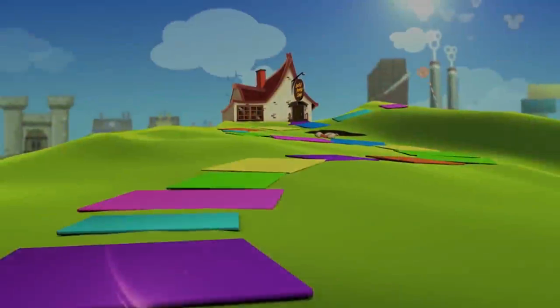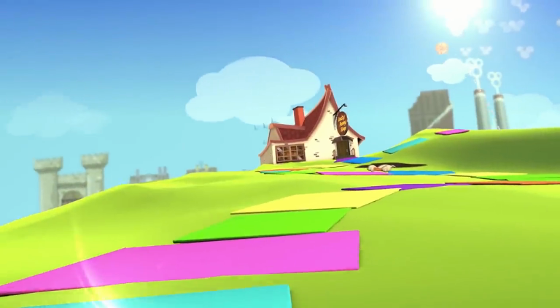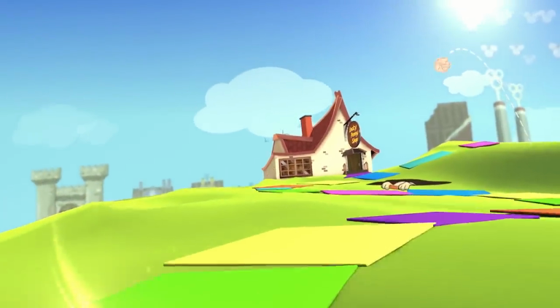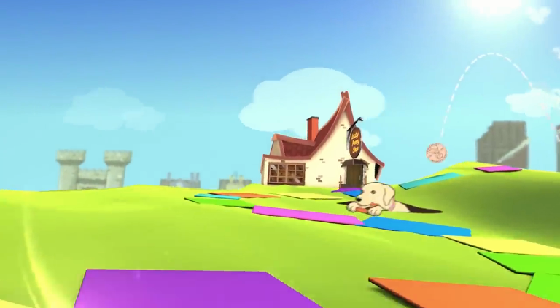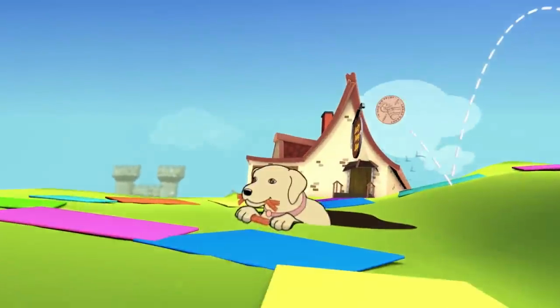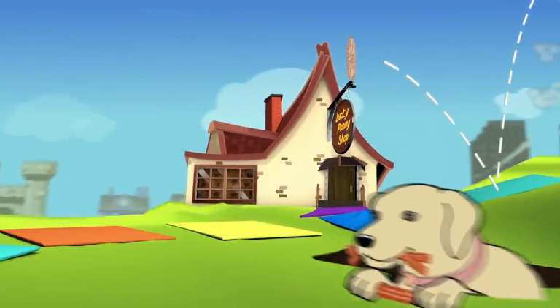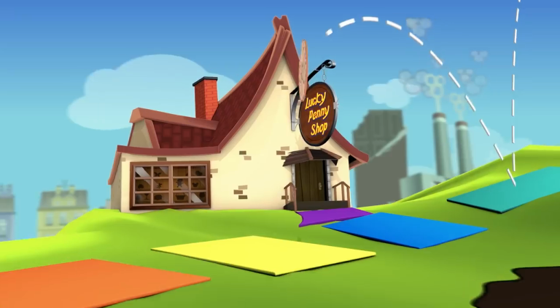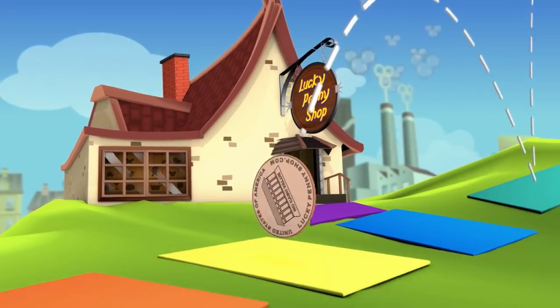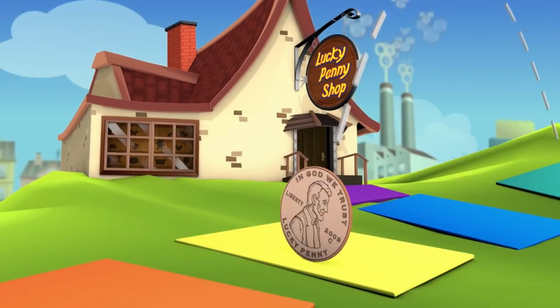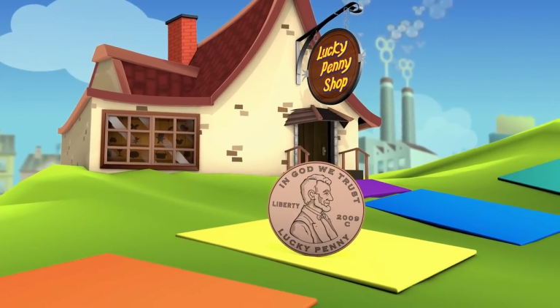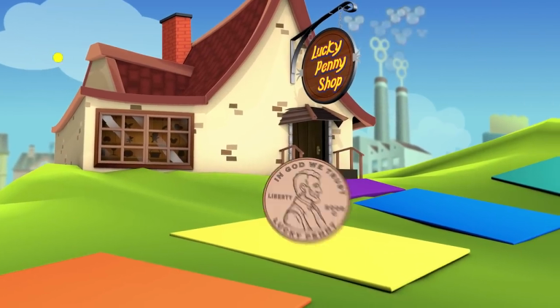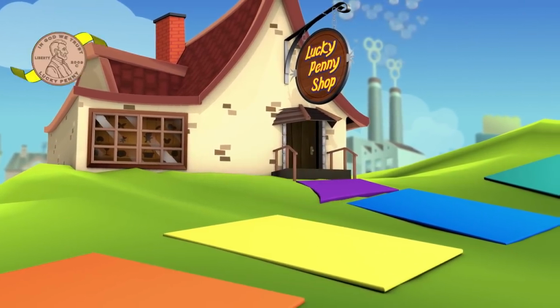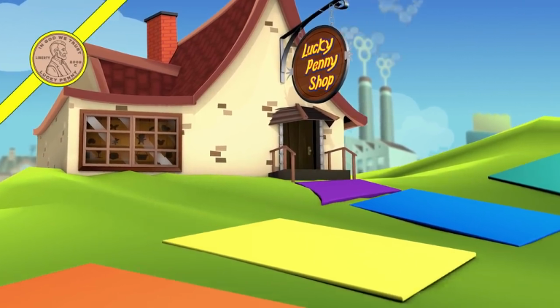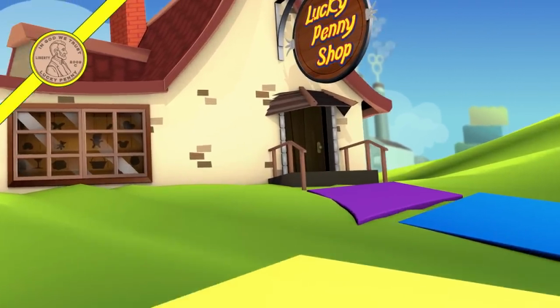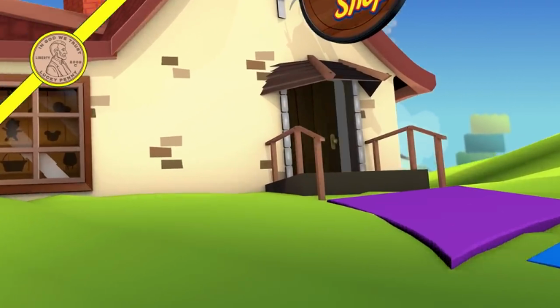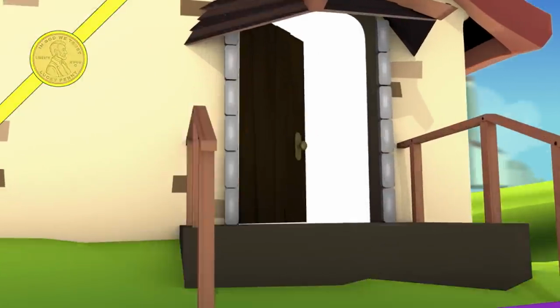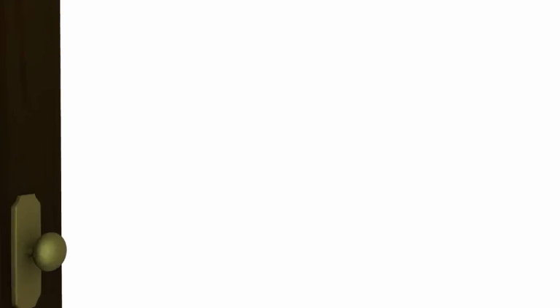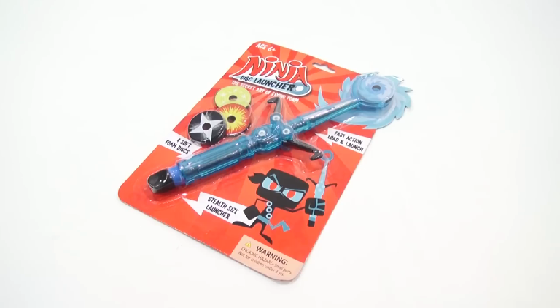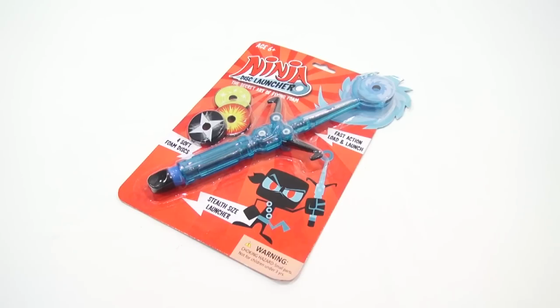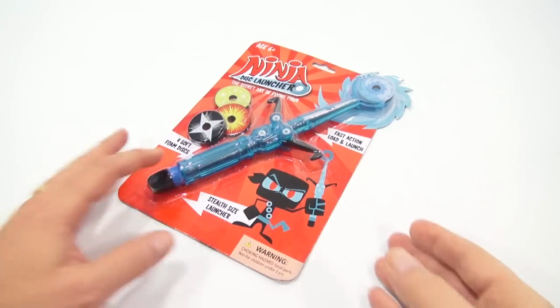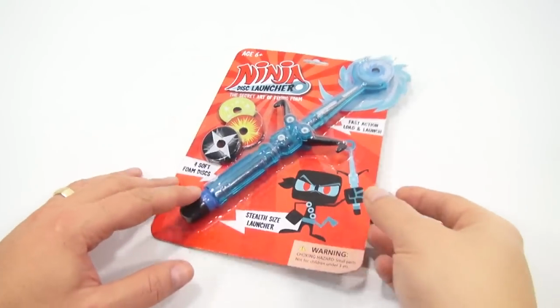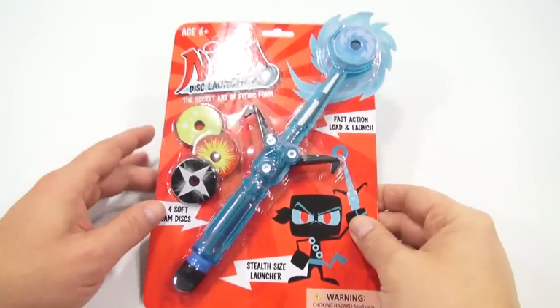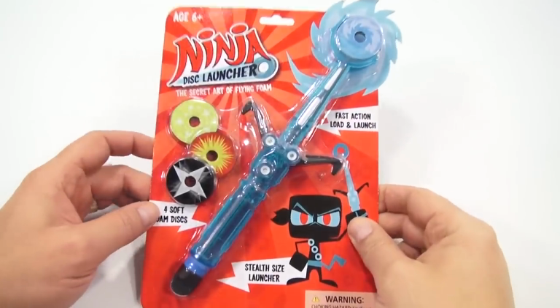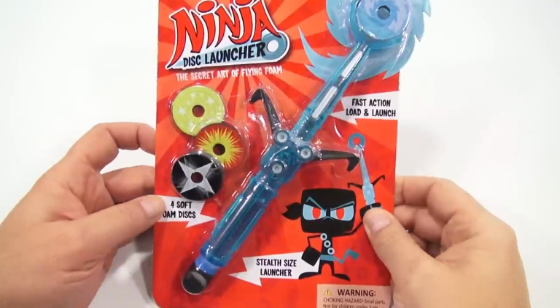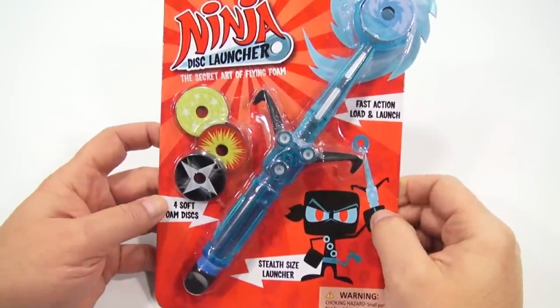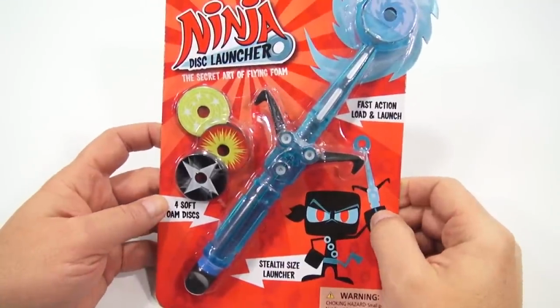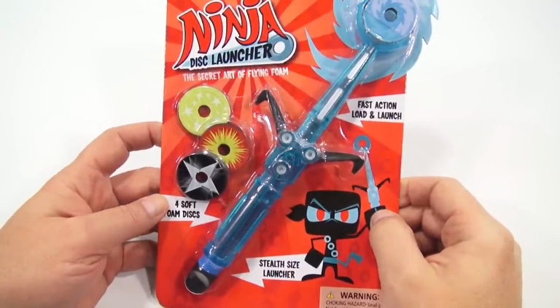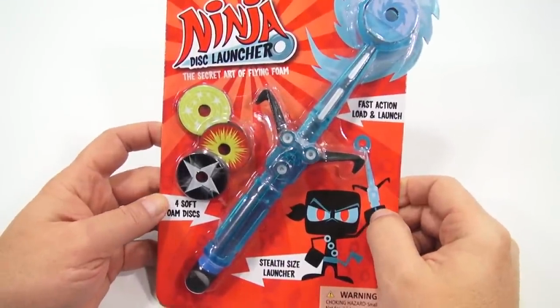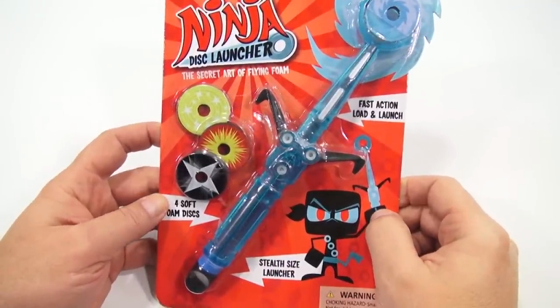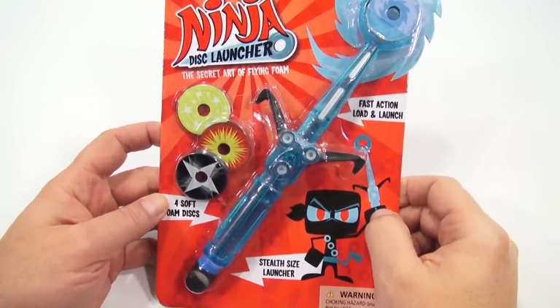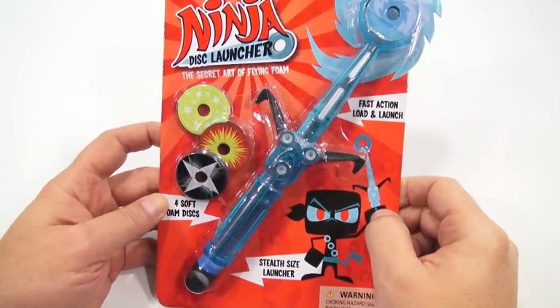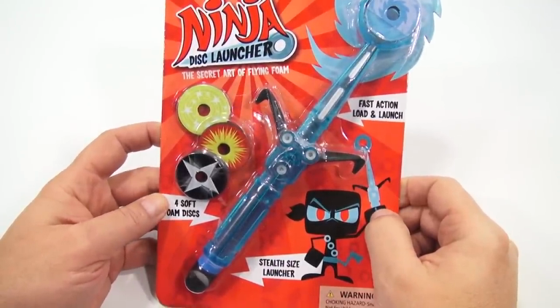You are now watching a Lucky Penny Shop product feature. It's Lucky Penny Shop, and it's time for a Ninja Disc Launcher — the secret art of flying foam.